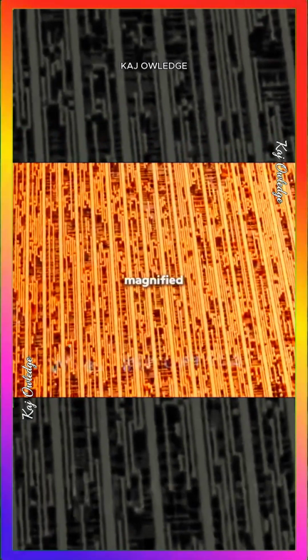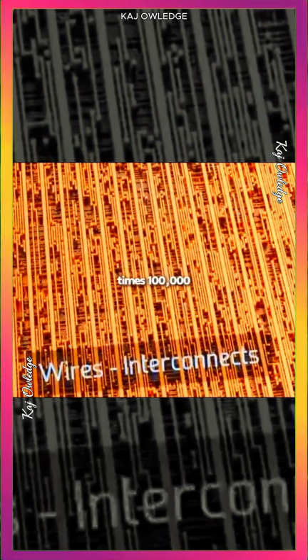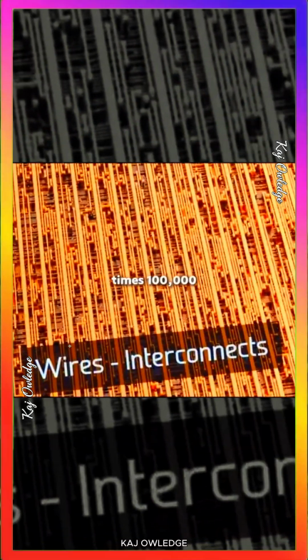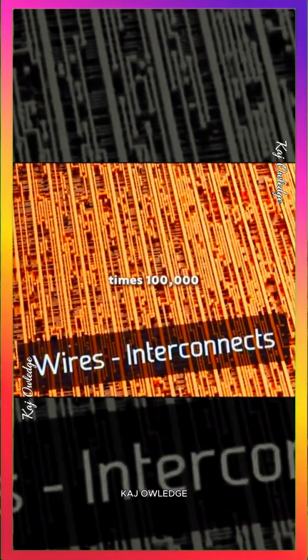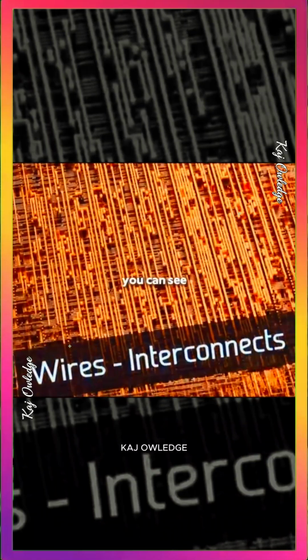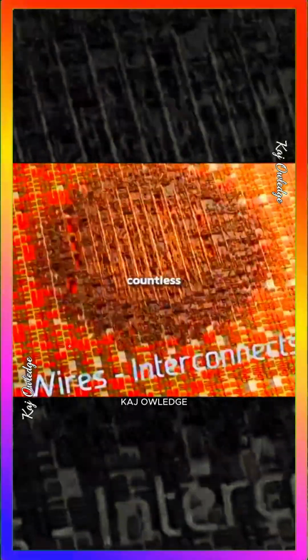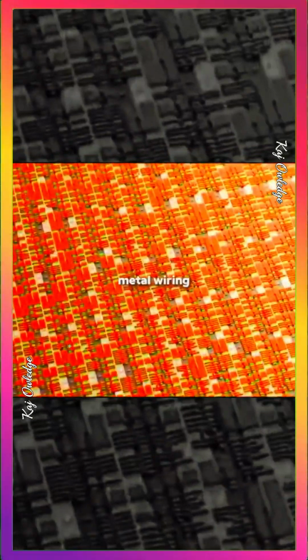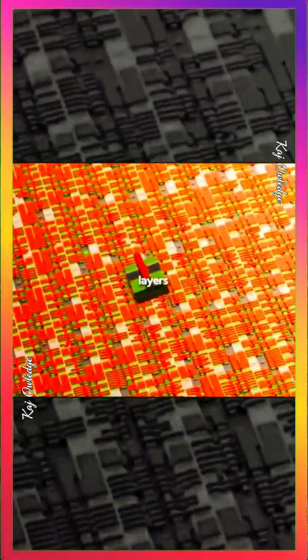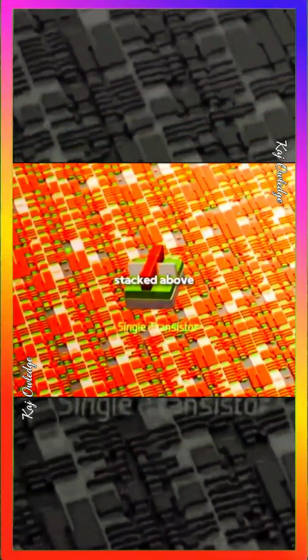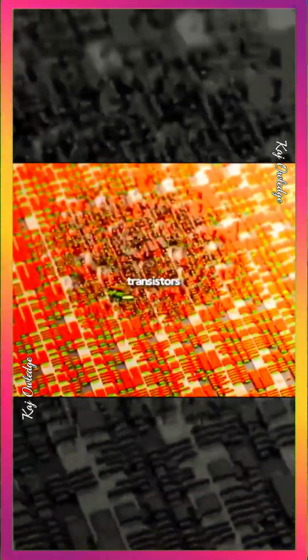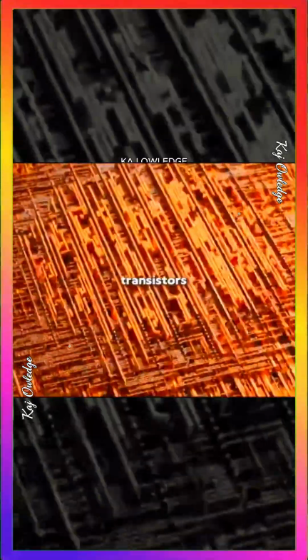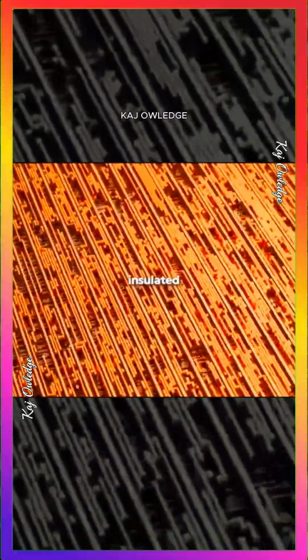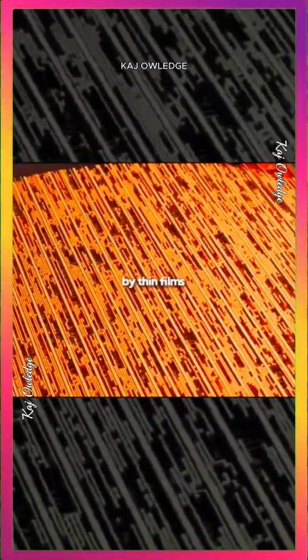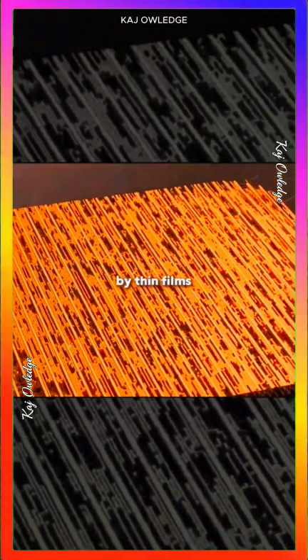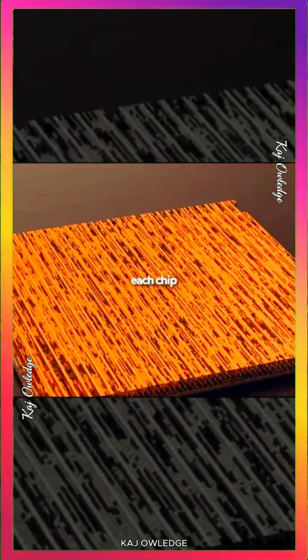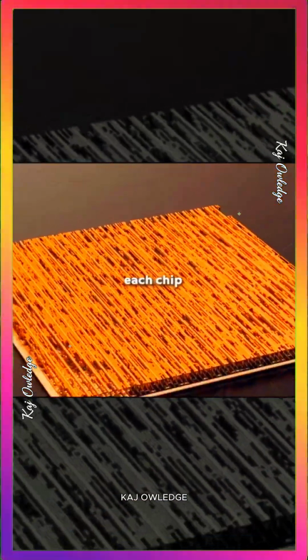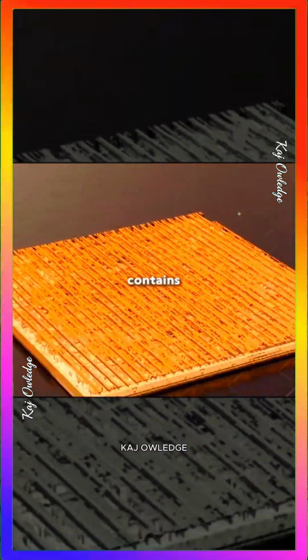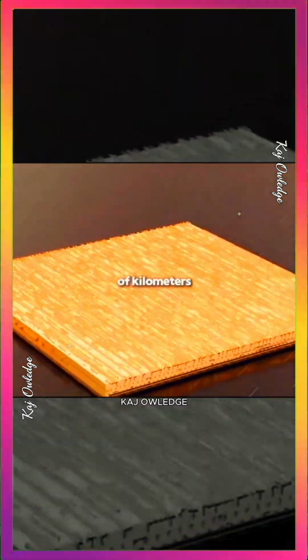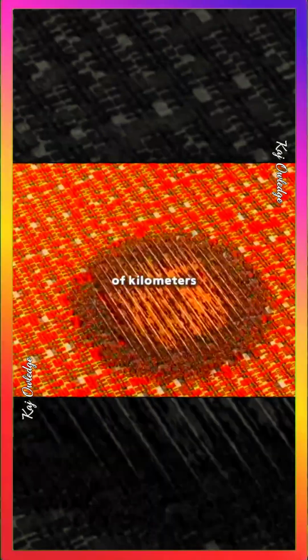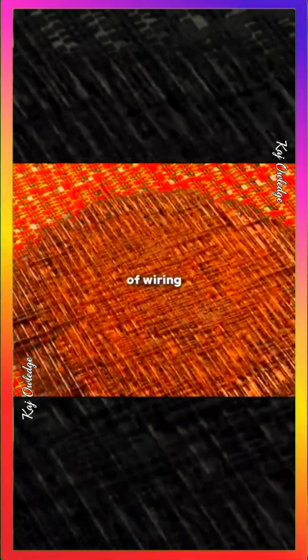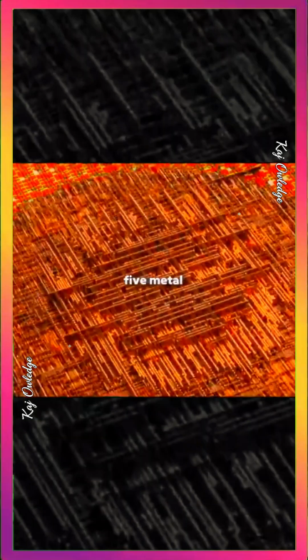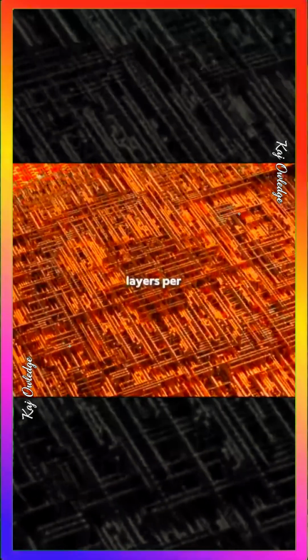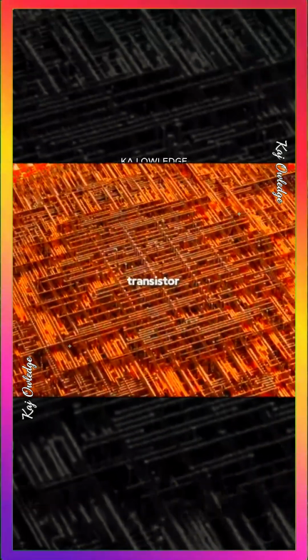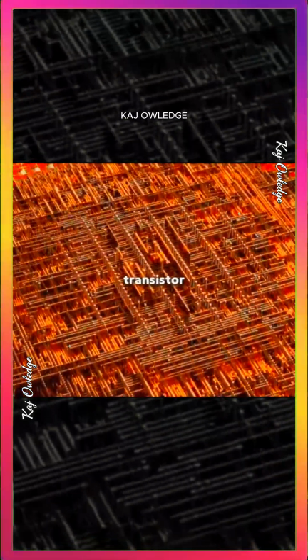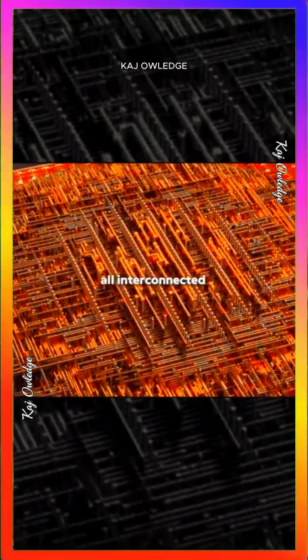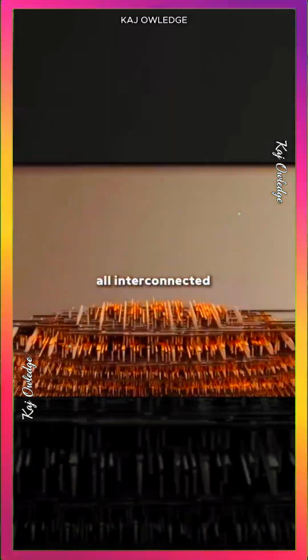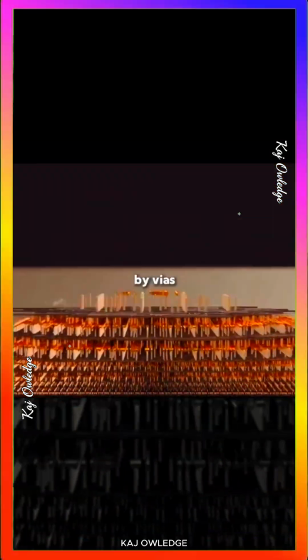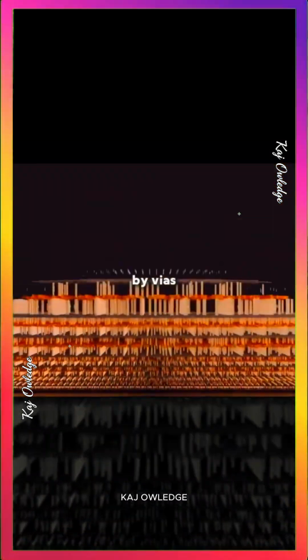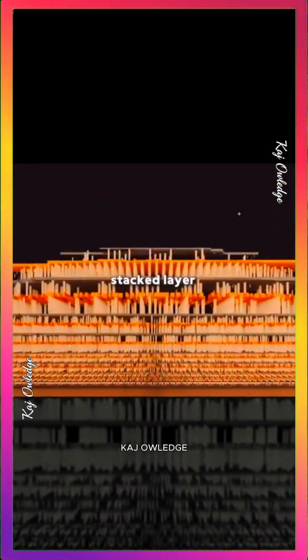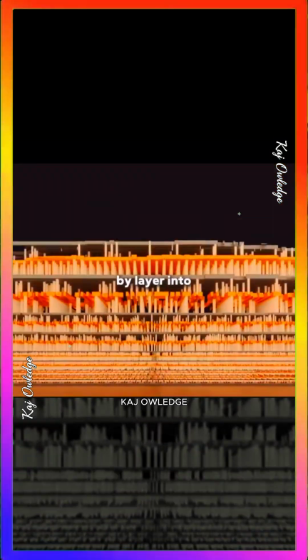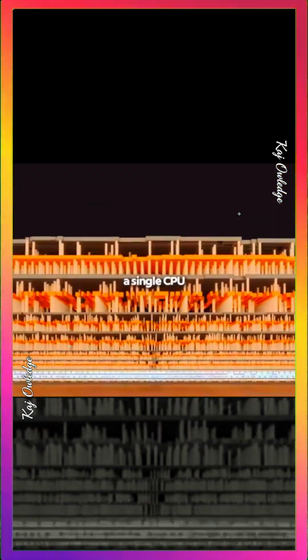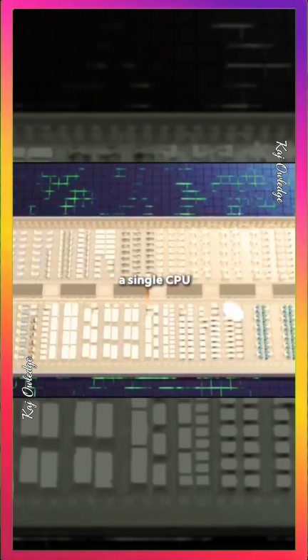Magnified 100,000 times, you can see countless metal wiring layers stacked above transistors, insulated by thin films. Each chip contains hundreds of kilometers of wiring, five metal layers per transistor, all interconnected by vias, stacked layer by layer into a single CPU.